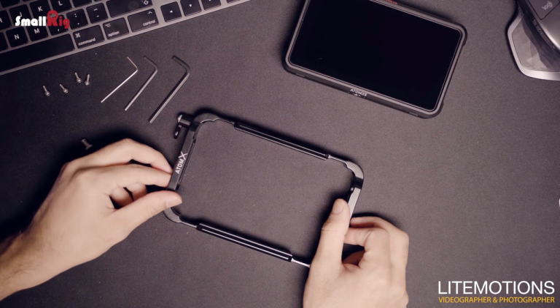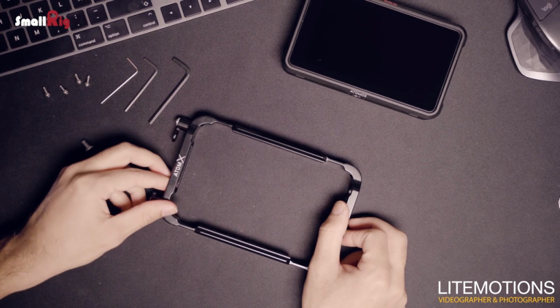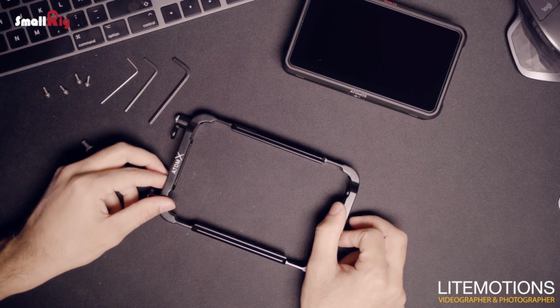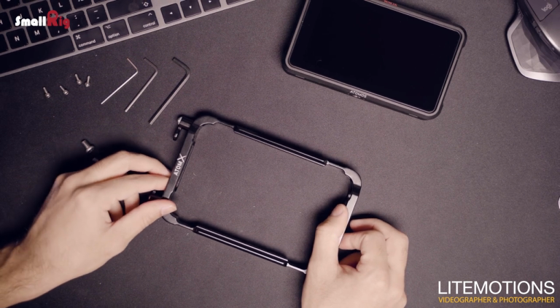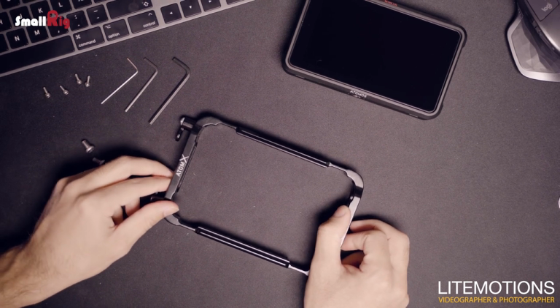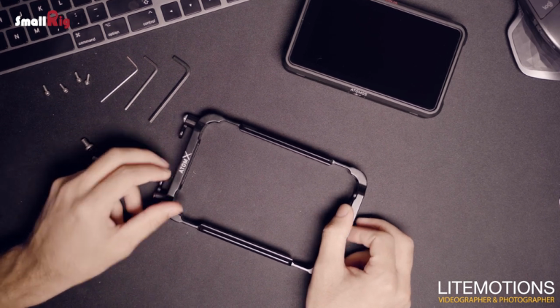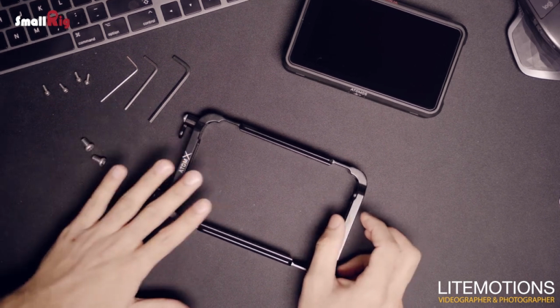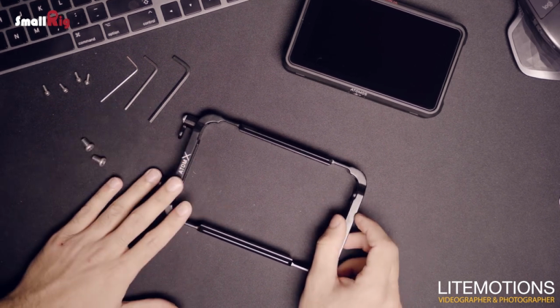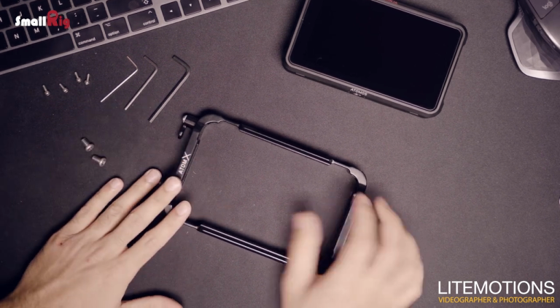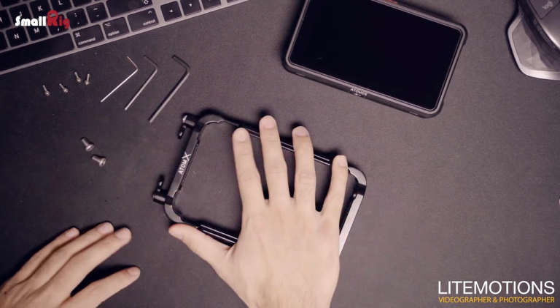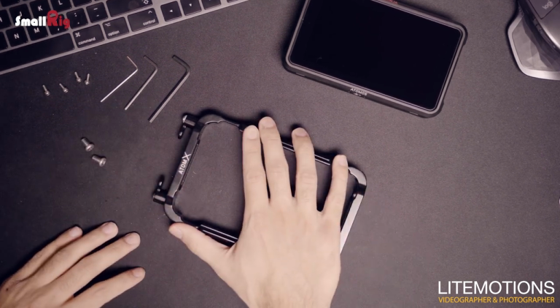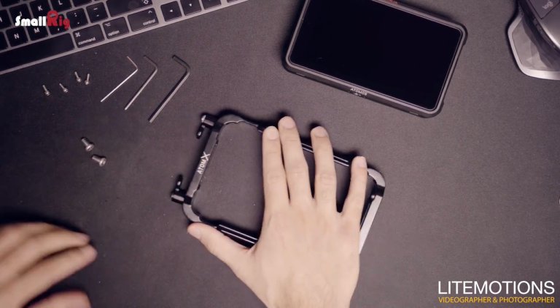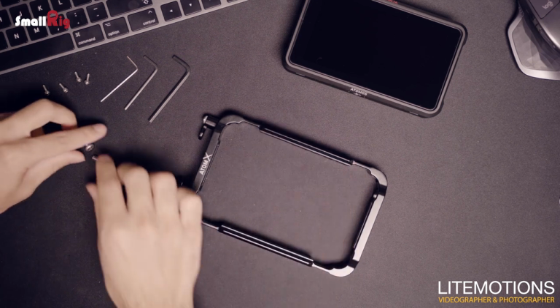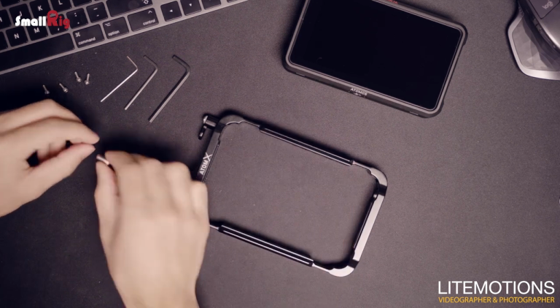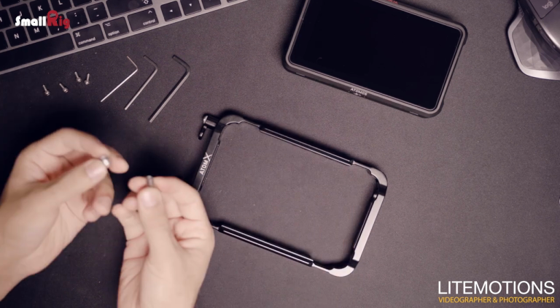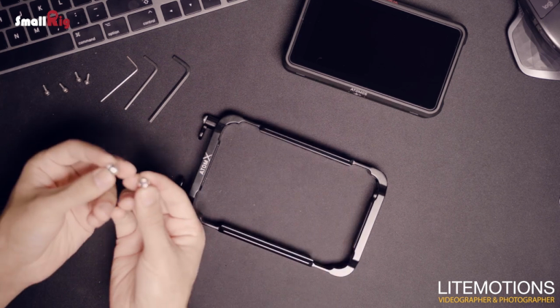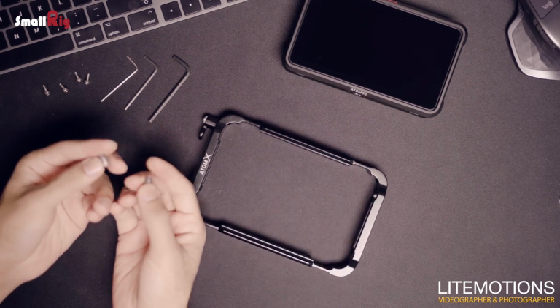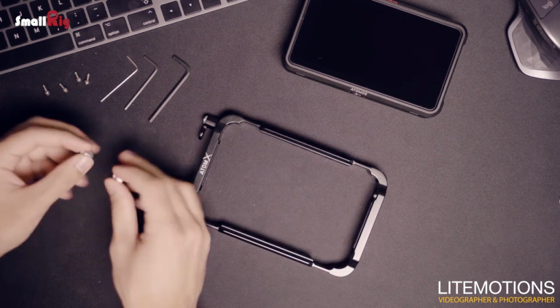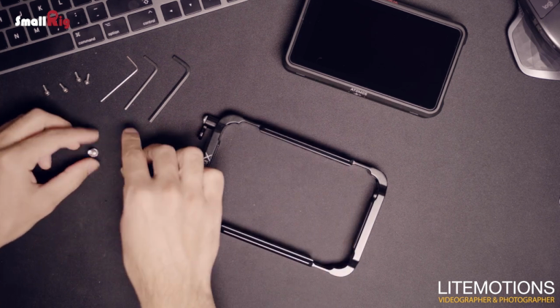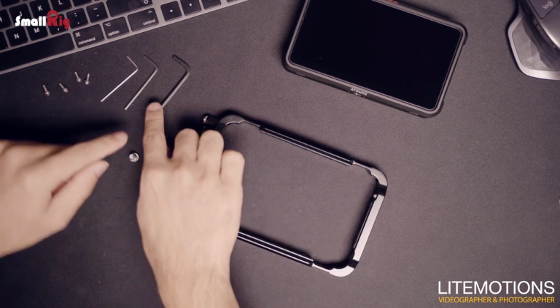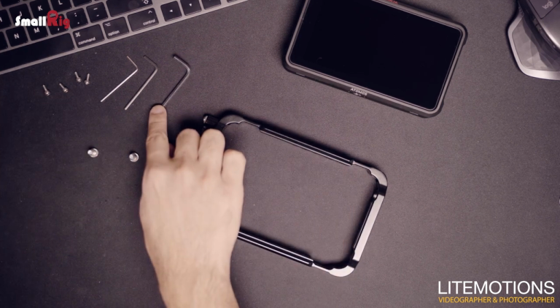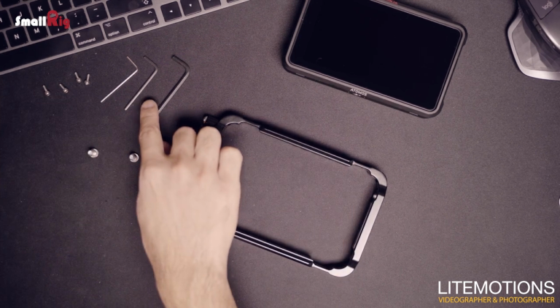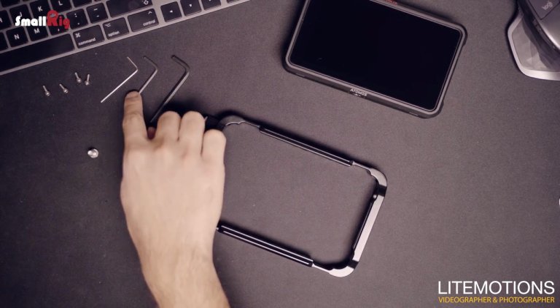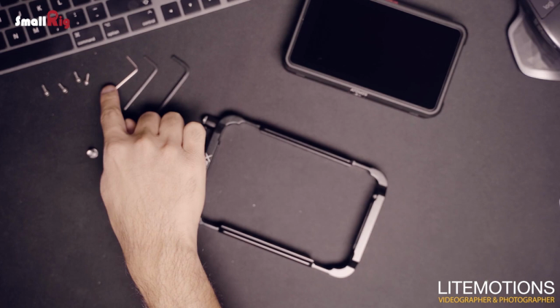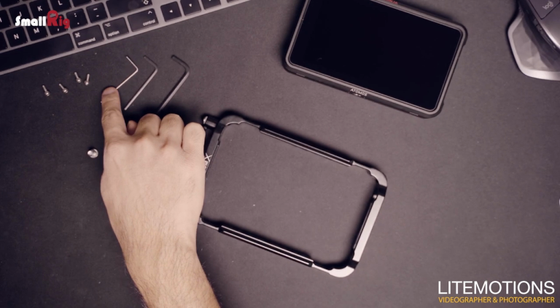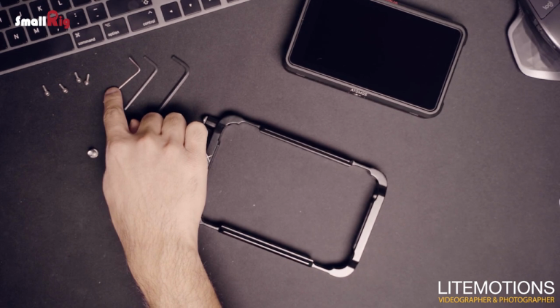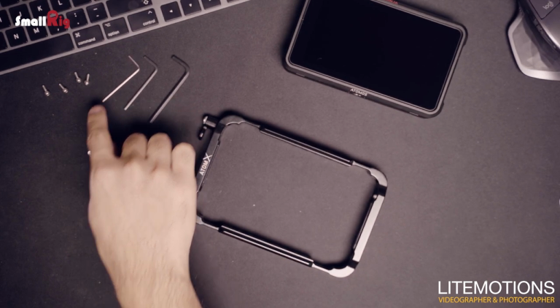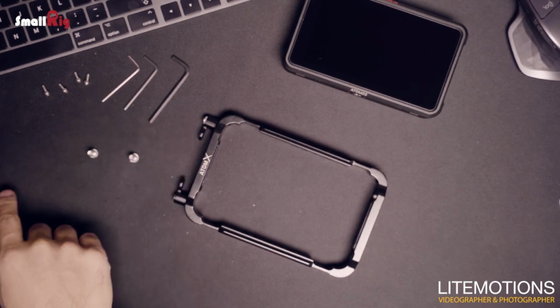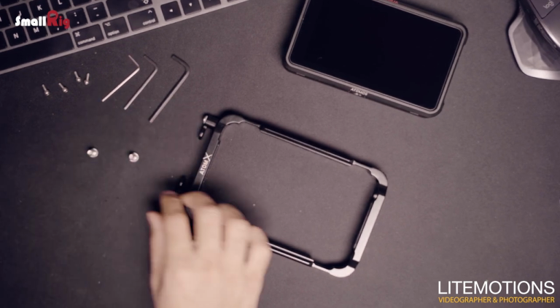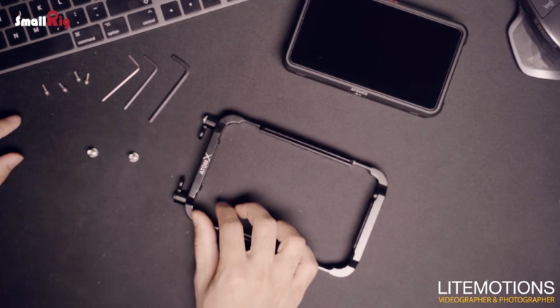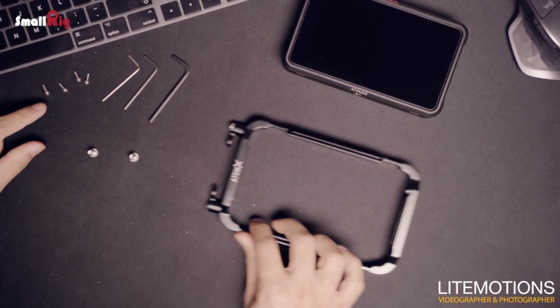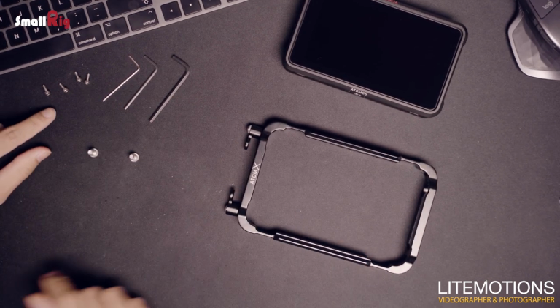When you order a SmallRig AtomX cage from SmallRig you get the cage itself, two quarter-20 screws, three allen keys, and four M3 screws.